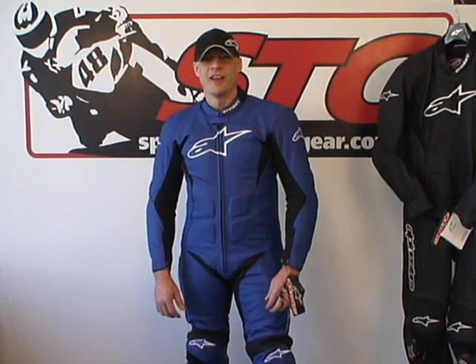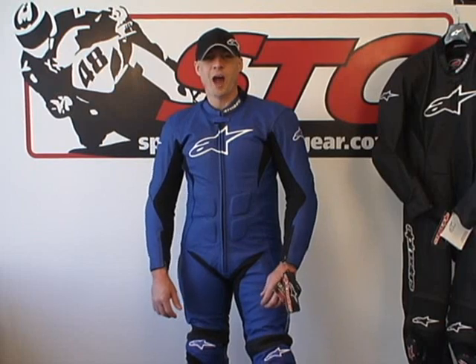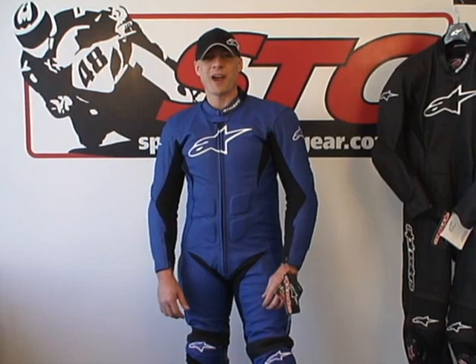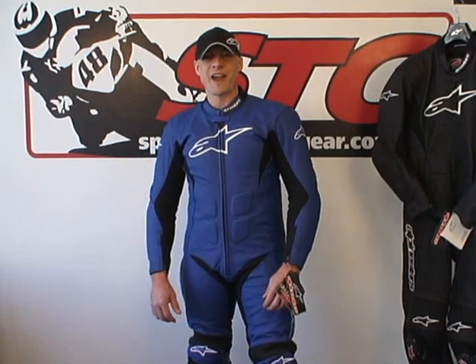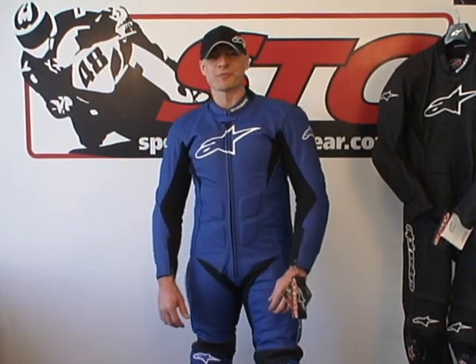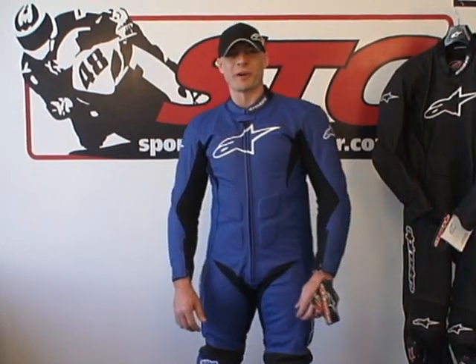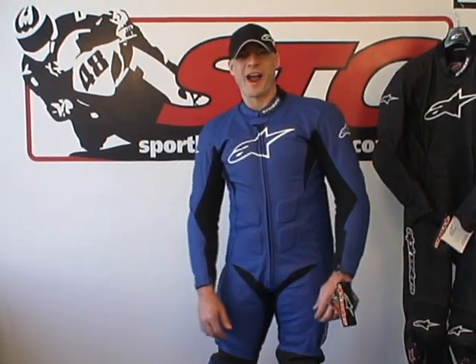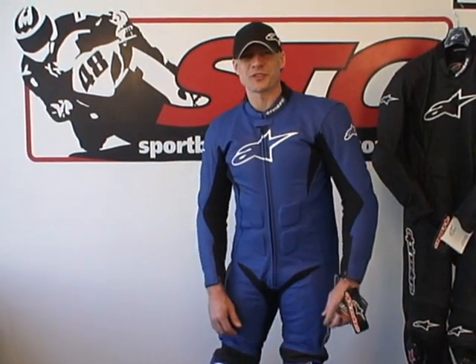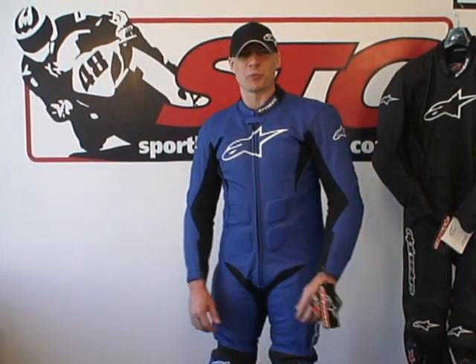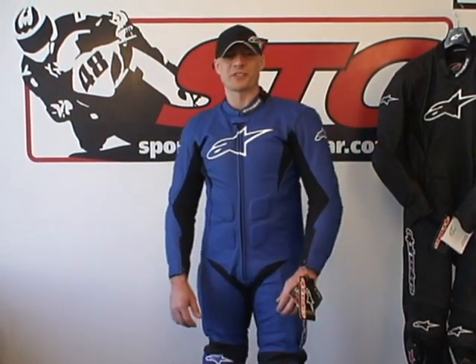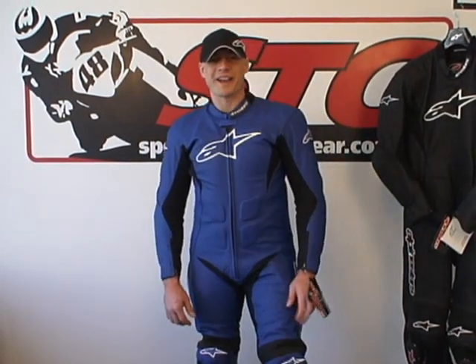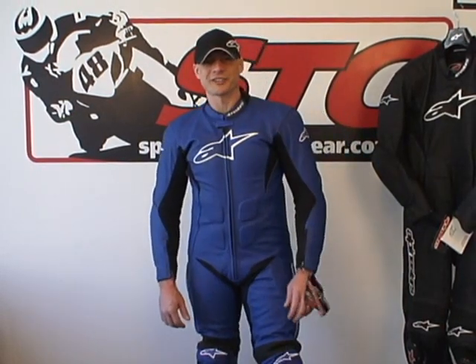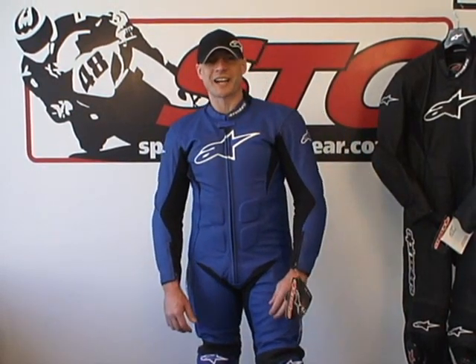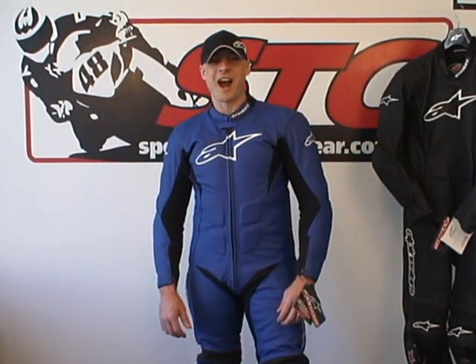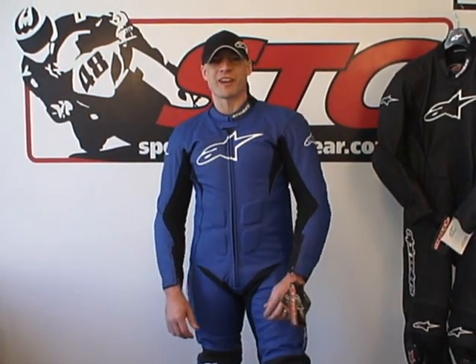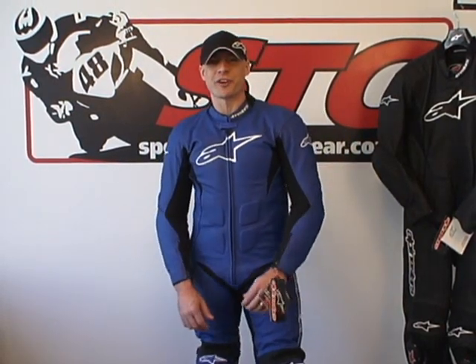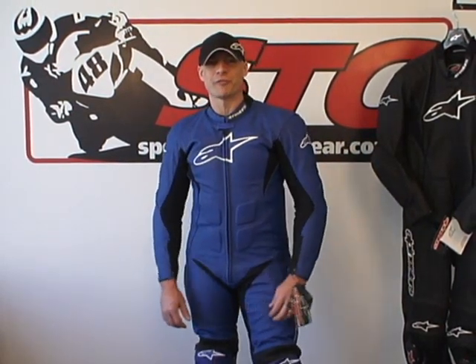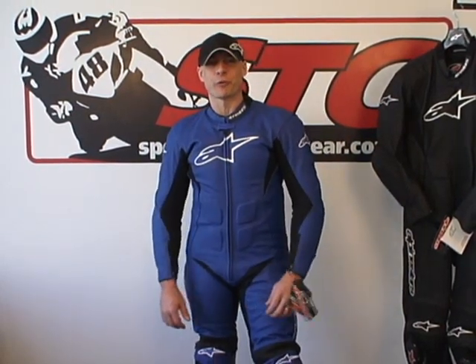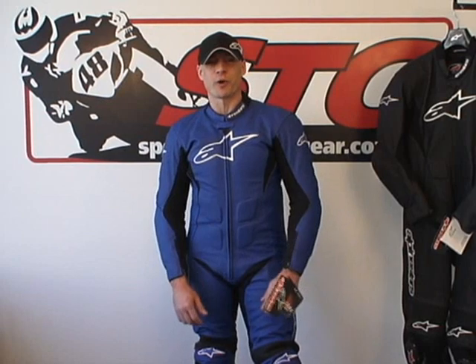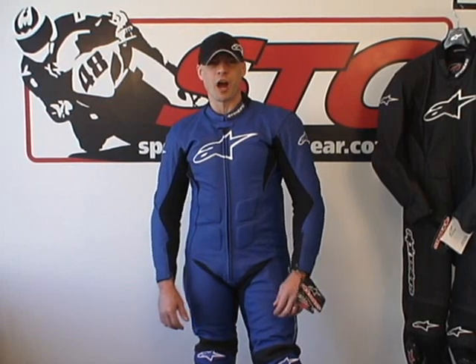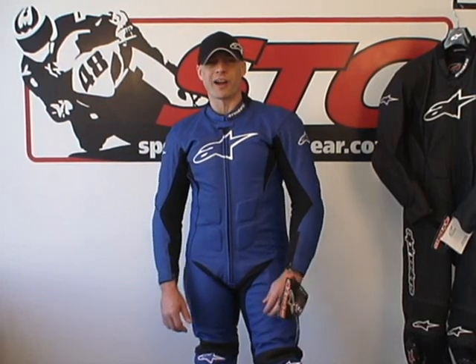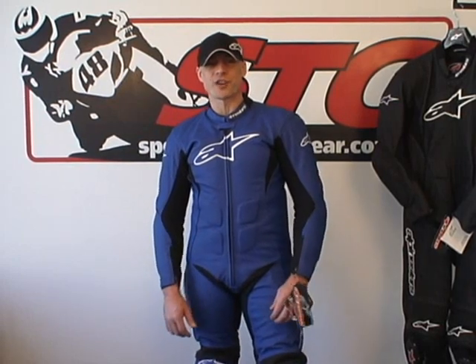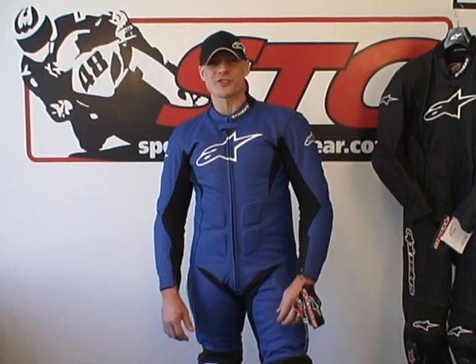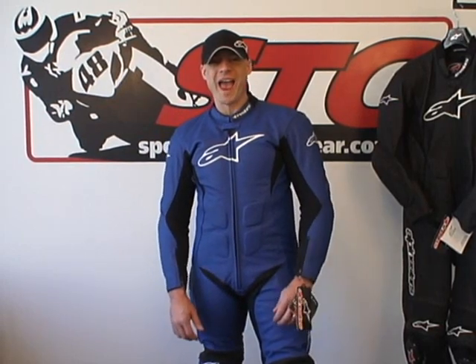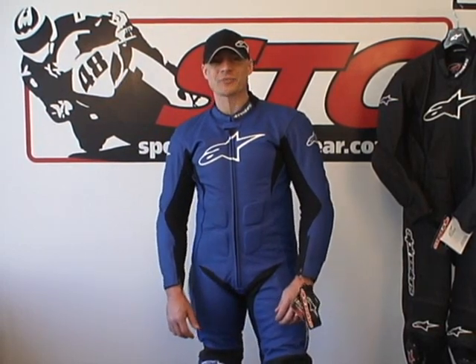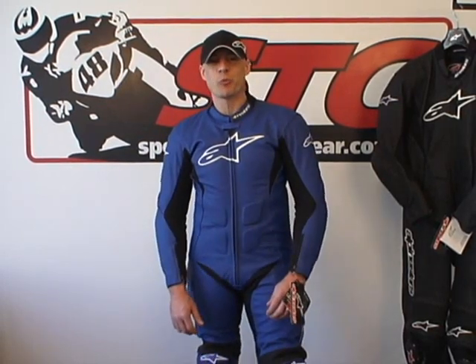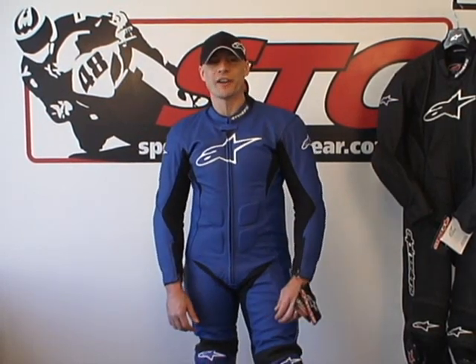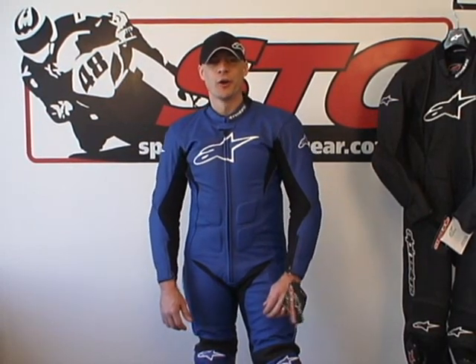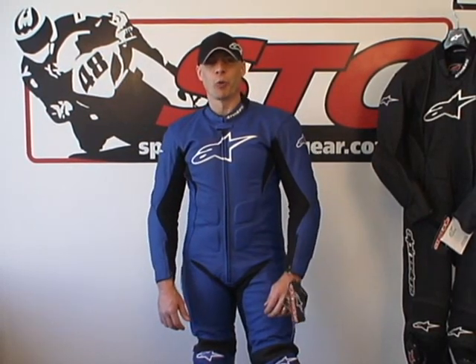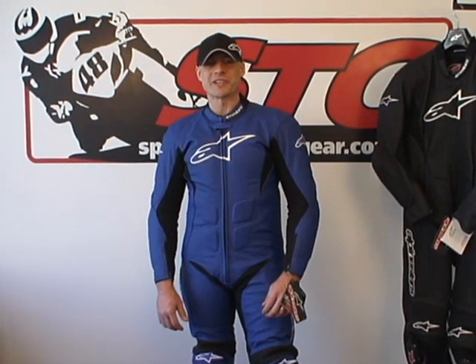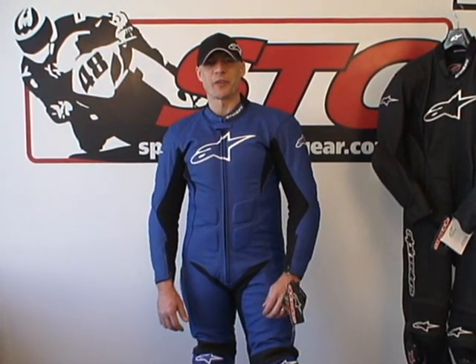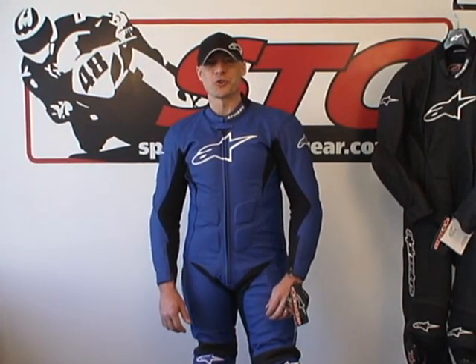Hi, I'm Brian Vann from SportBikeTrackDeer, SportBikeTrackDeer.com. Today we're going to do a video review on the Alpinestars SP1 one-piece leather suit.